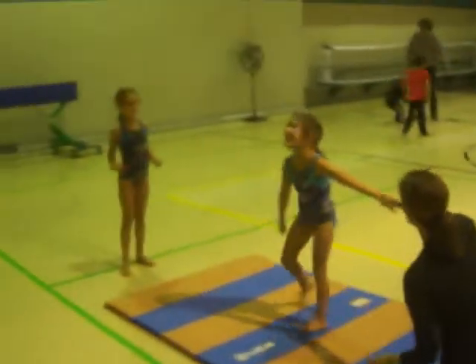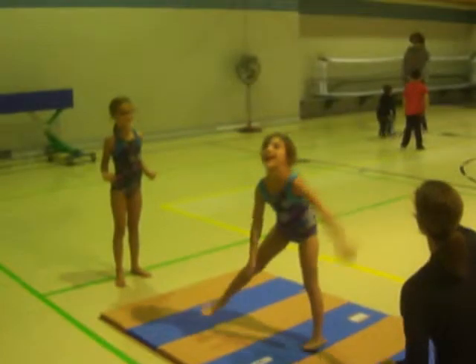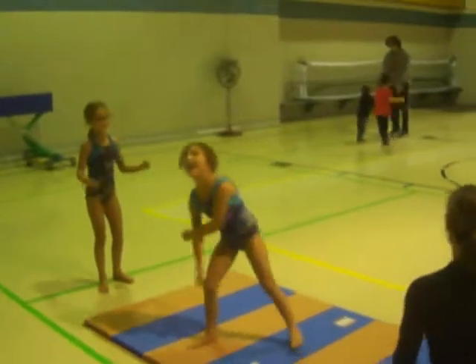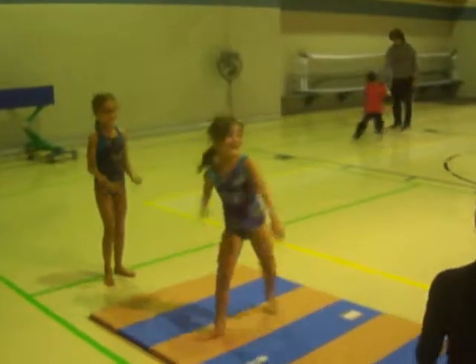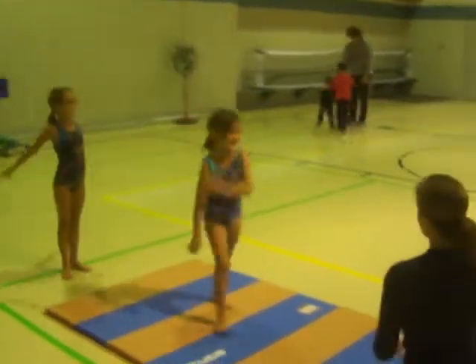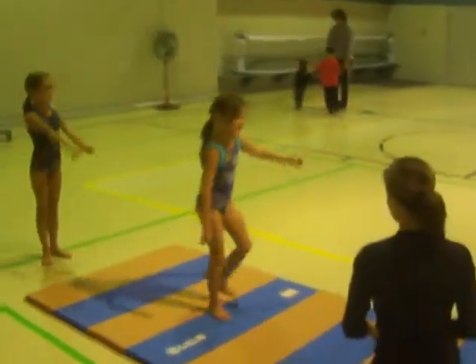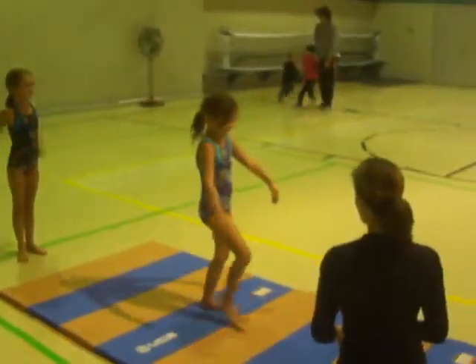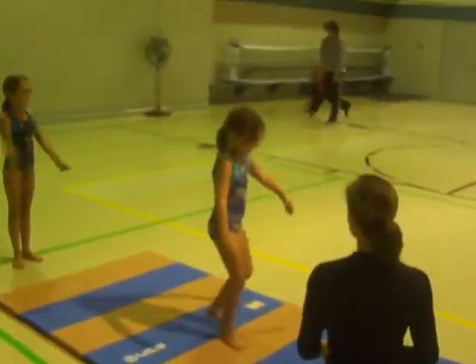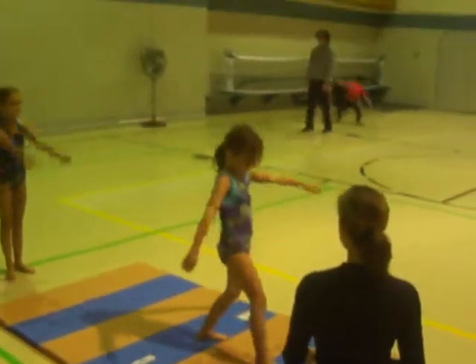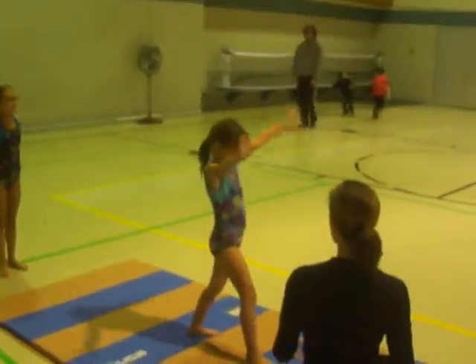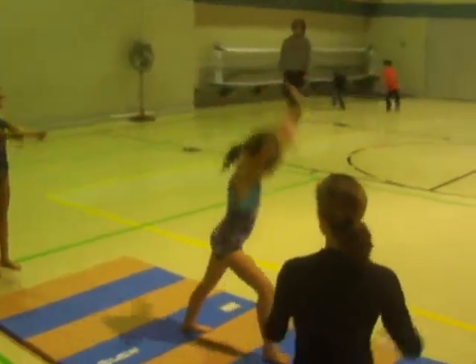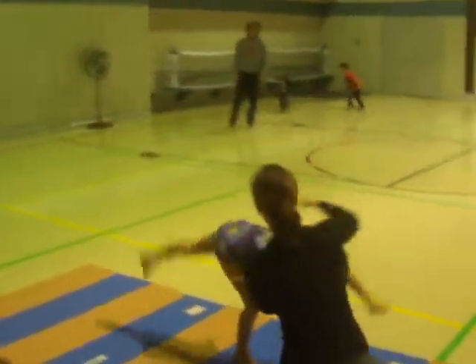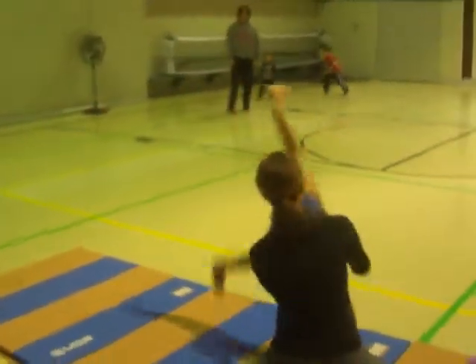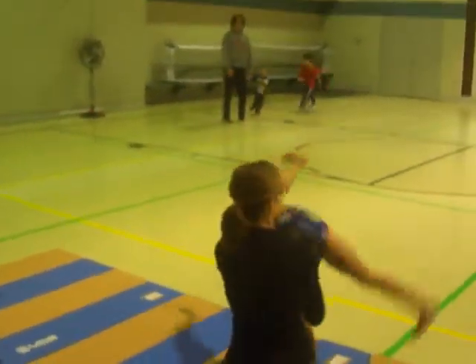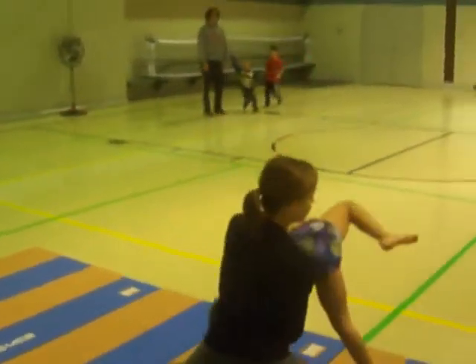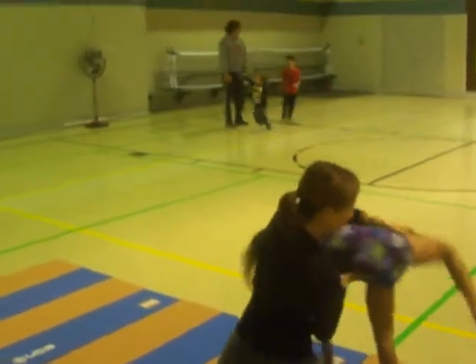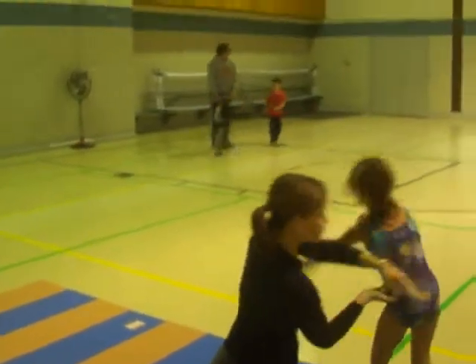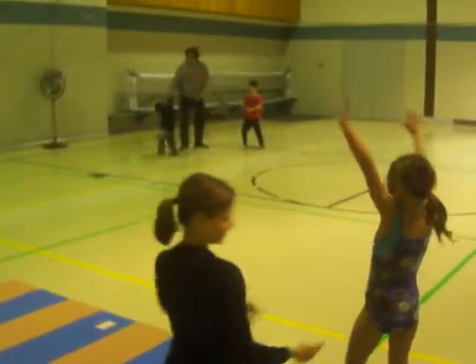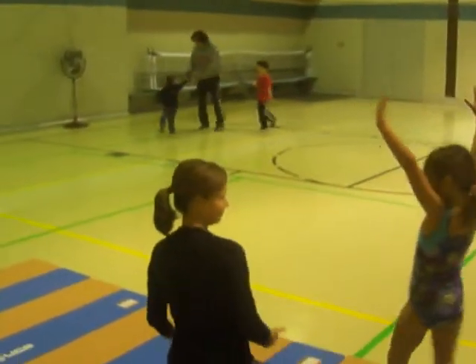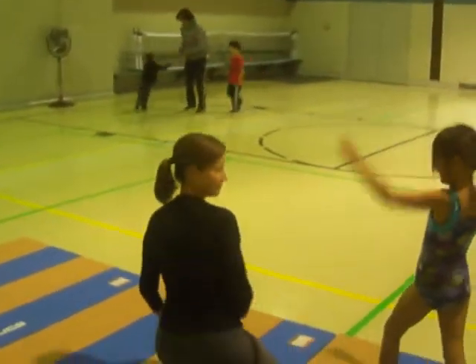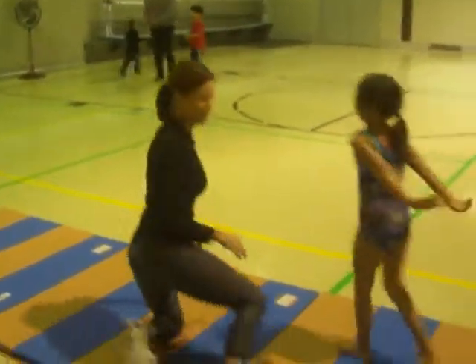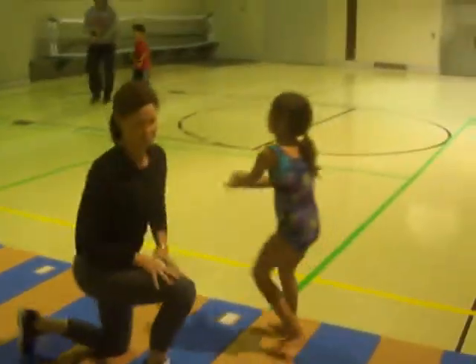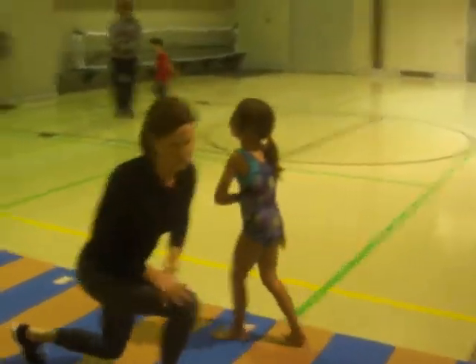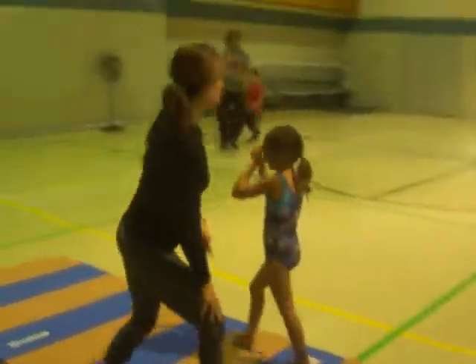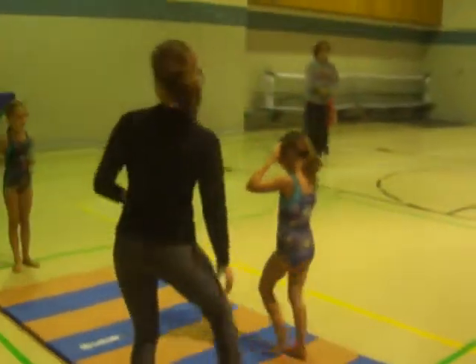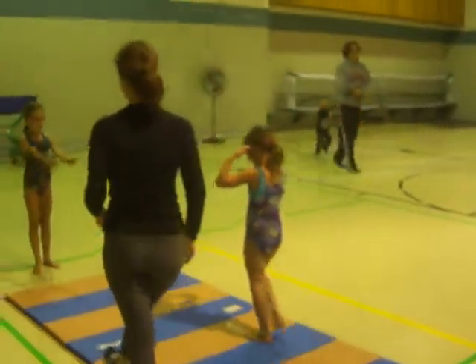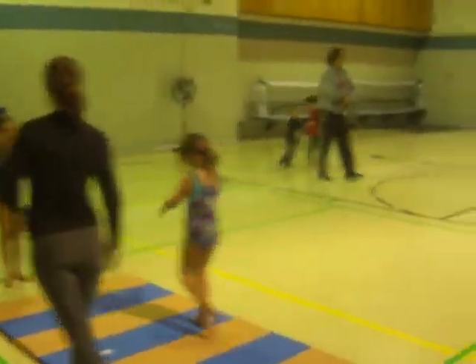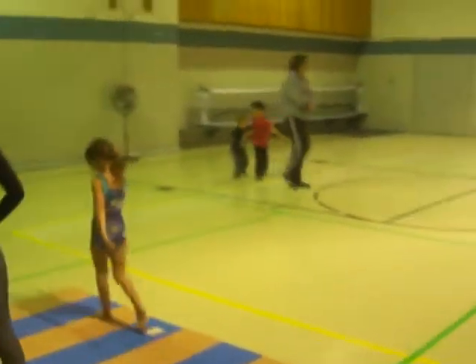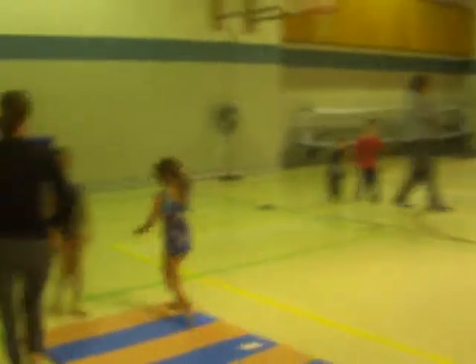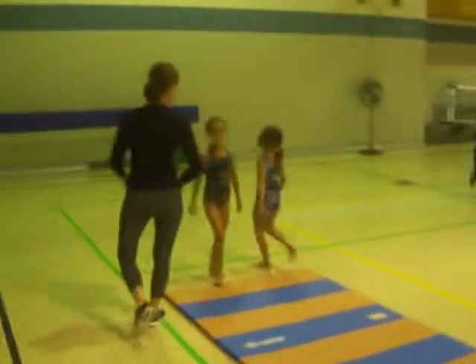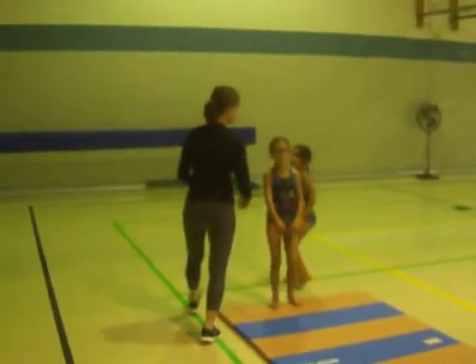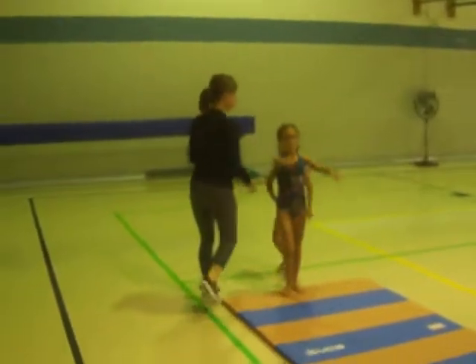Do it again. Go. Put out. Go. Hand, hand, foot, foot. Okay. Hand, hand, foot, and roll.